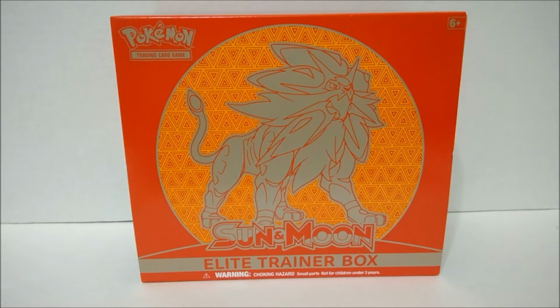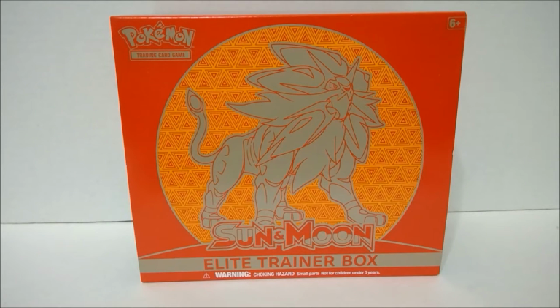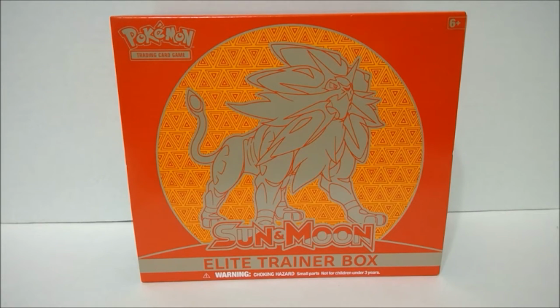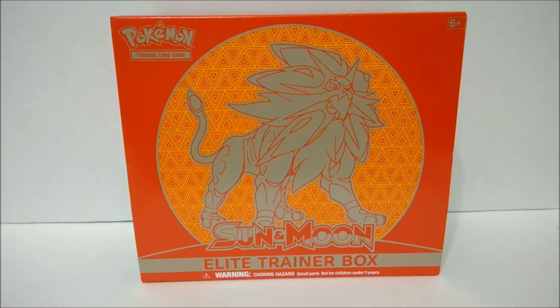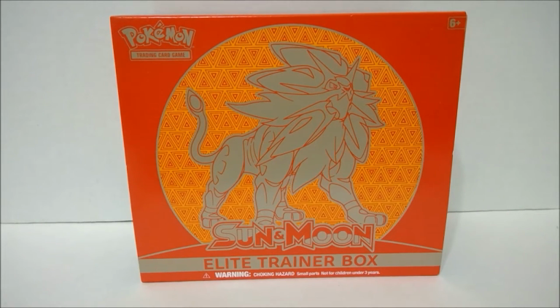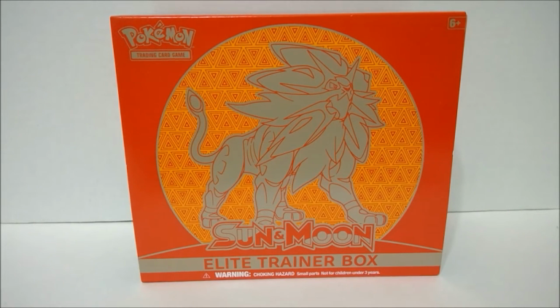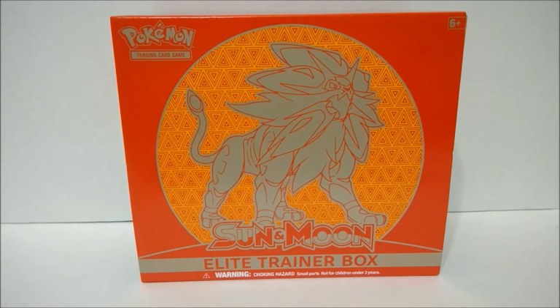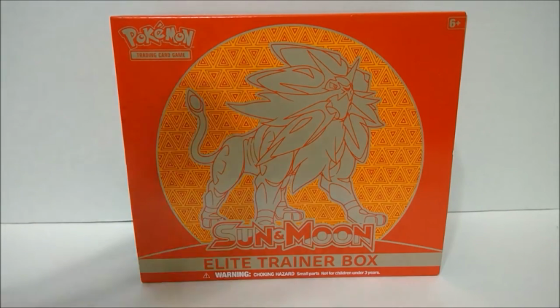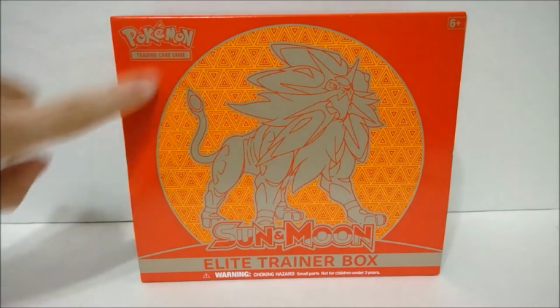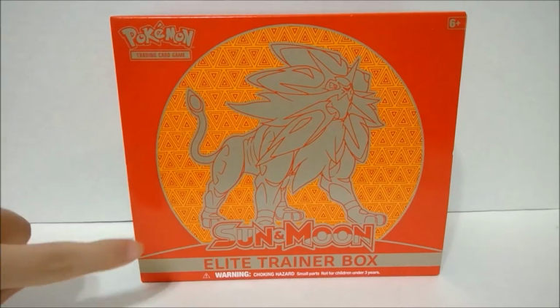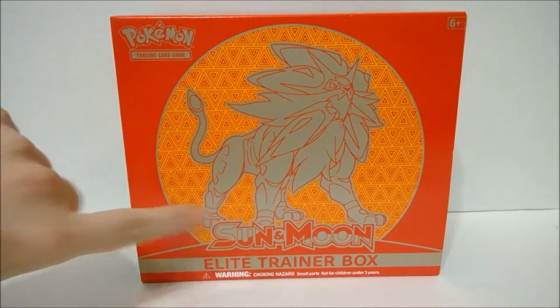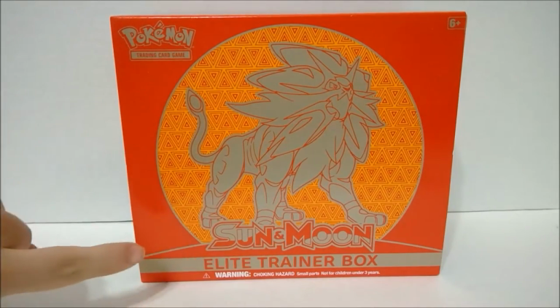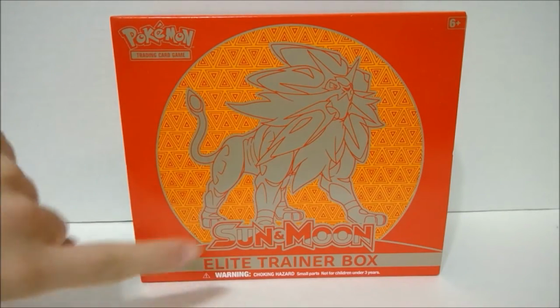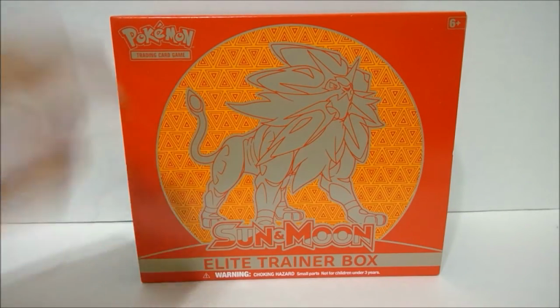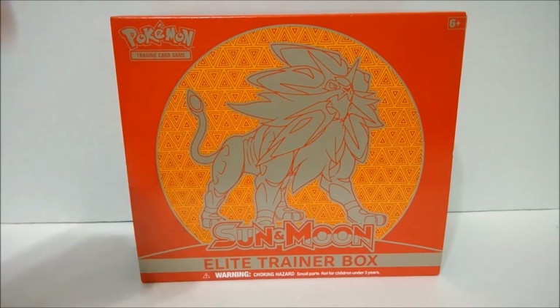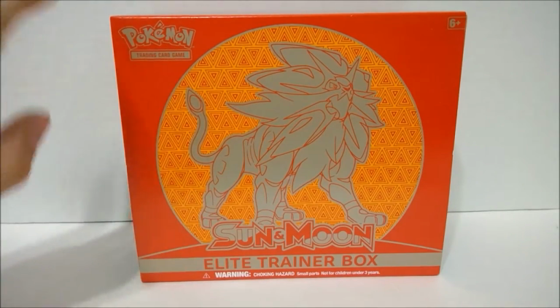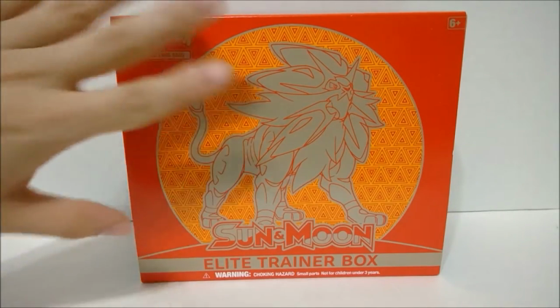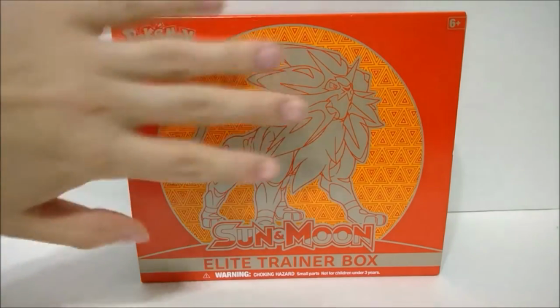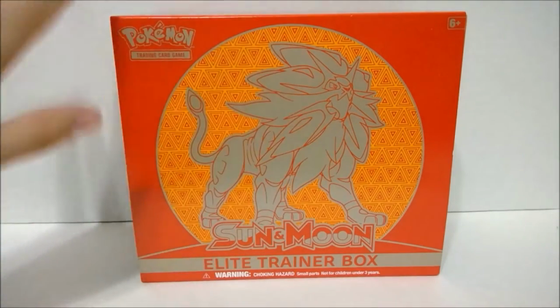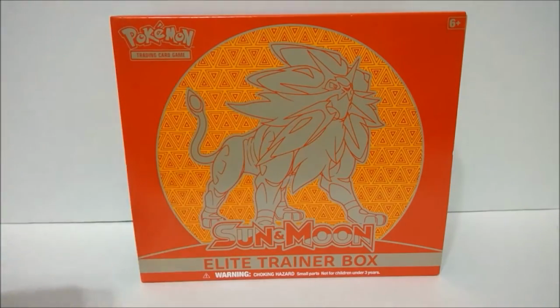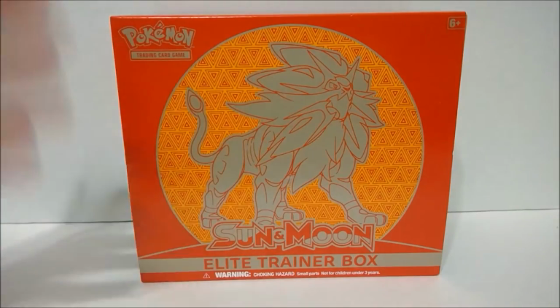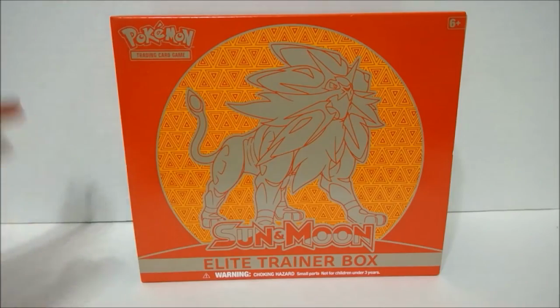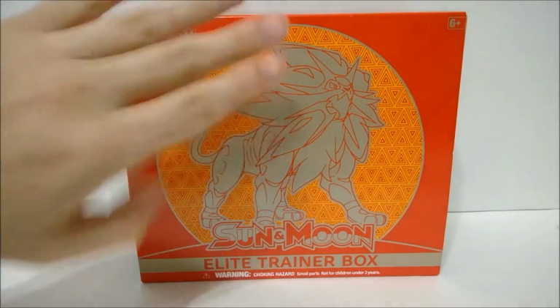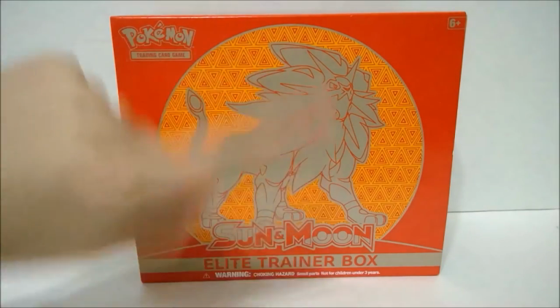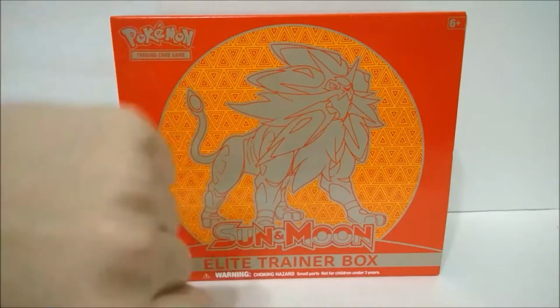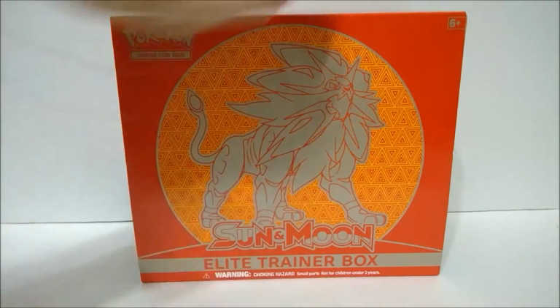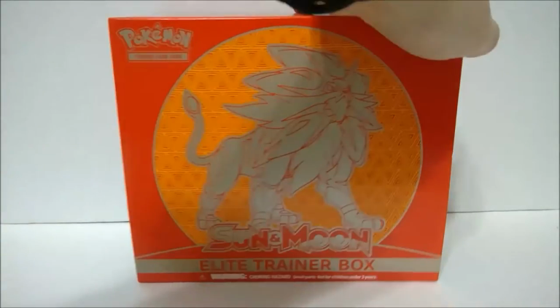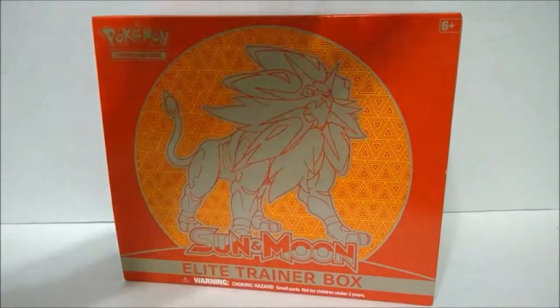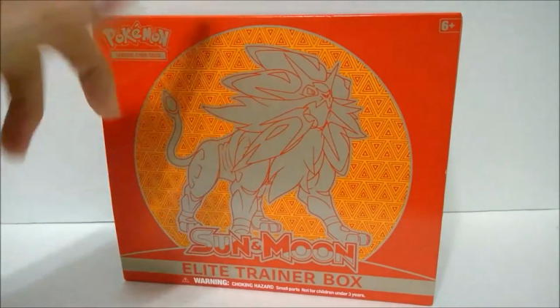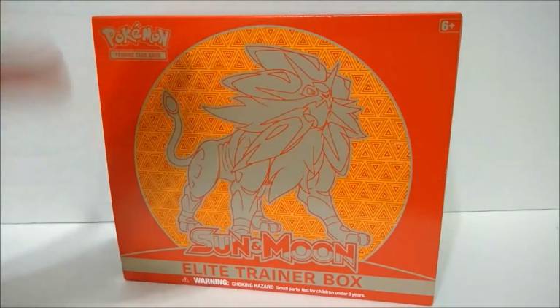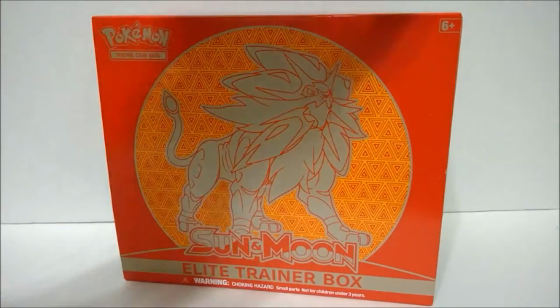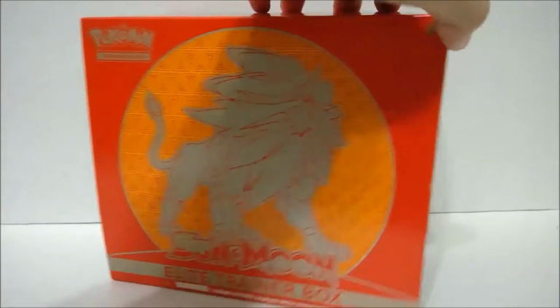Hey guys, Mizzac here, and this time we're gonna be opening up the Pokemon Trading Card Game Sun and Moon Elite Trainer Box. This is the Solgaleo one — there's also a Lunala one, which is purple and has Lunala on the front. I got Solgaleo because it's a lion, of course.